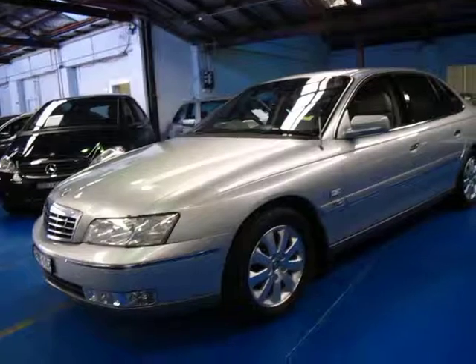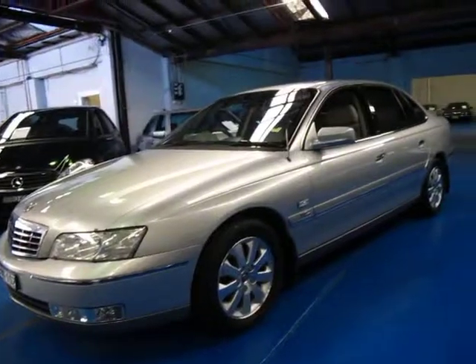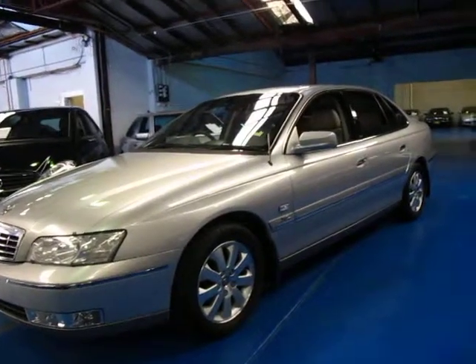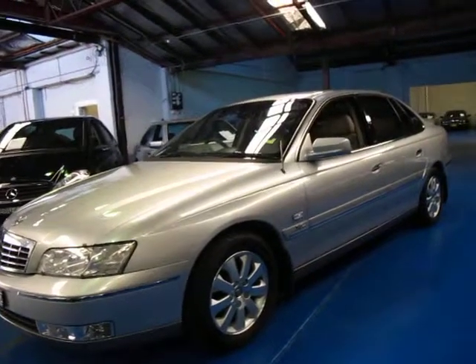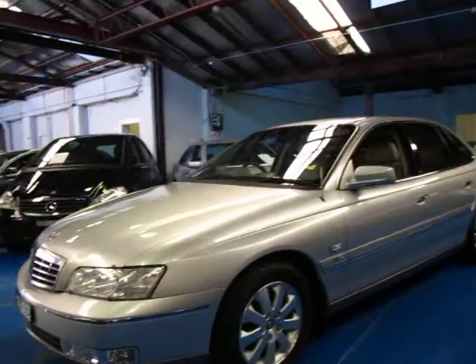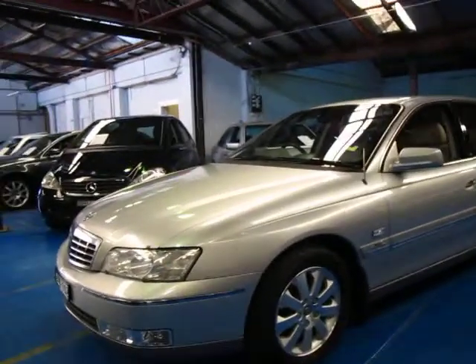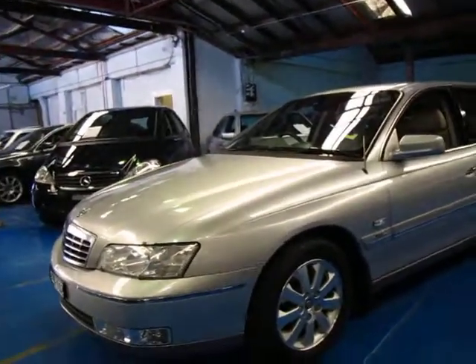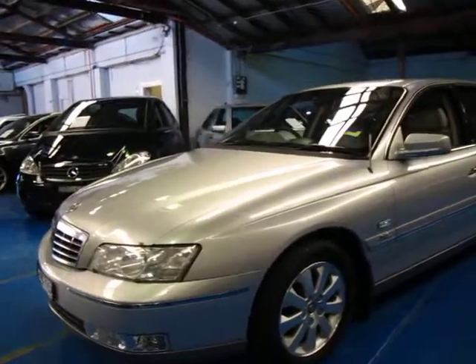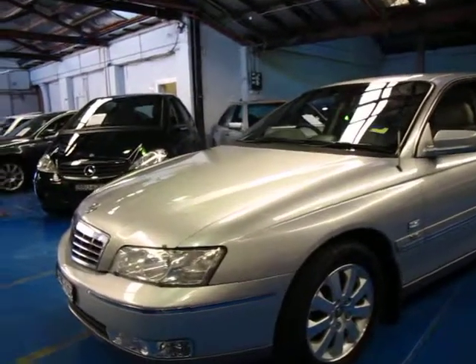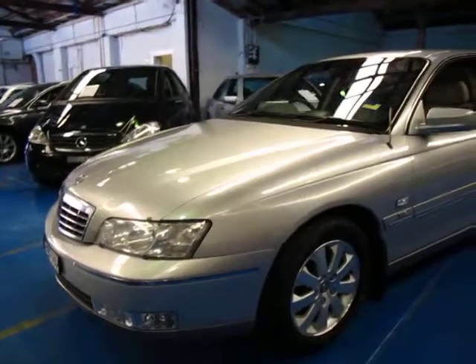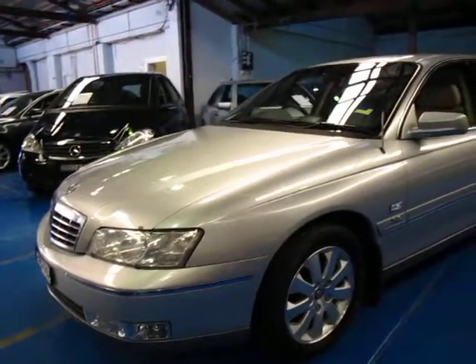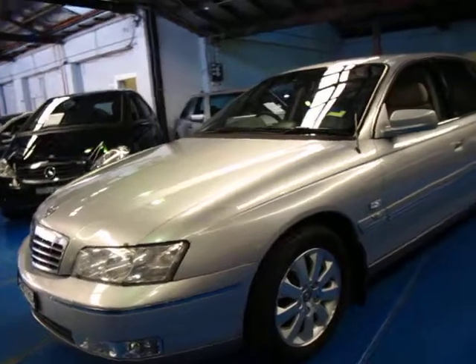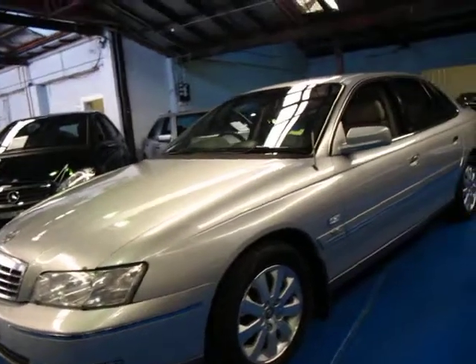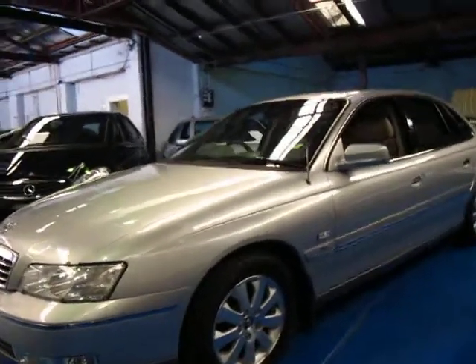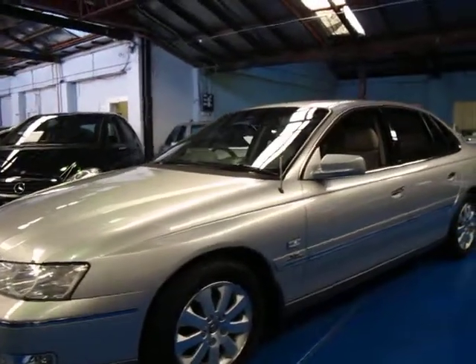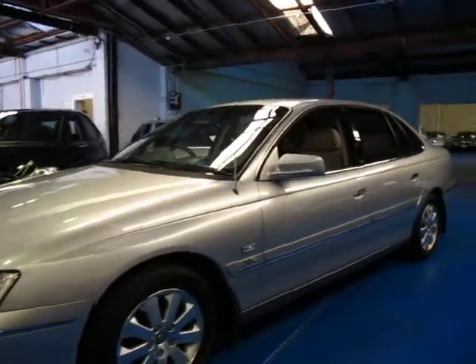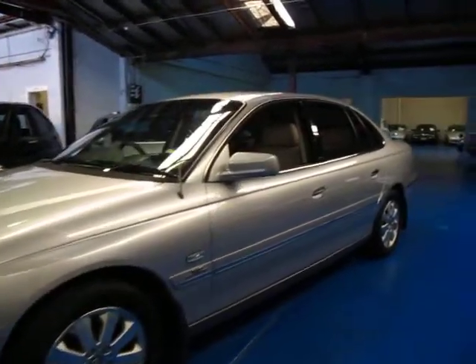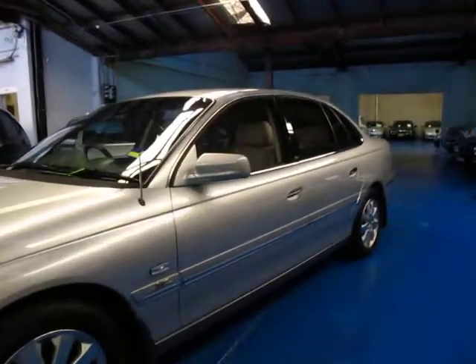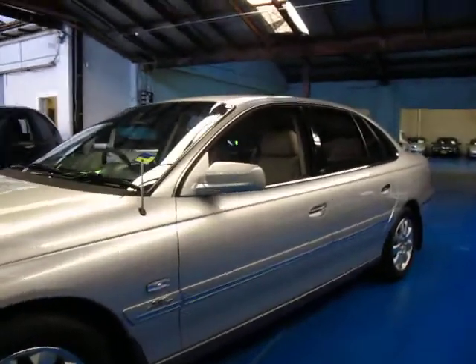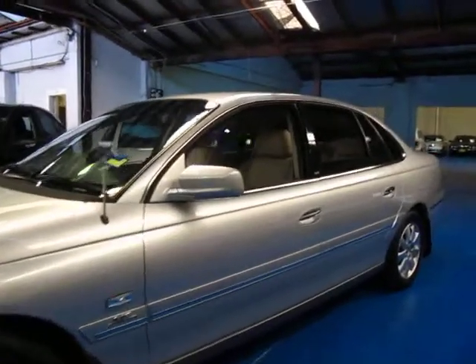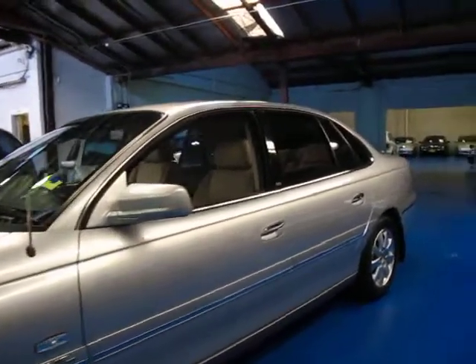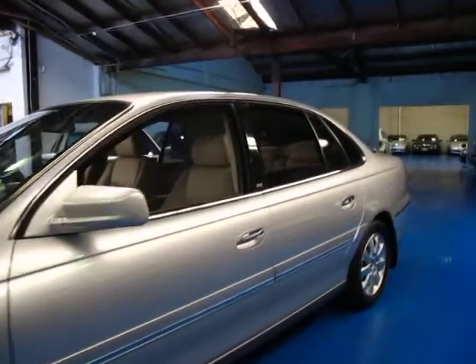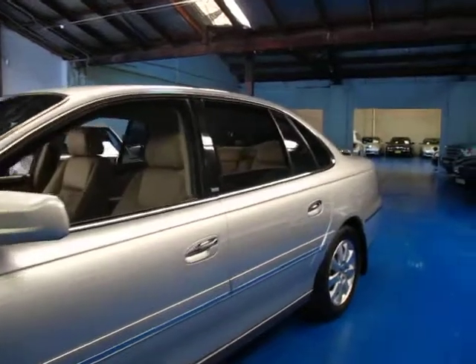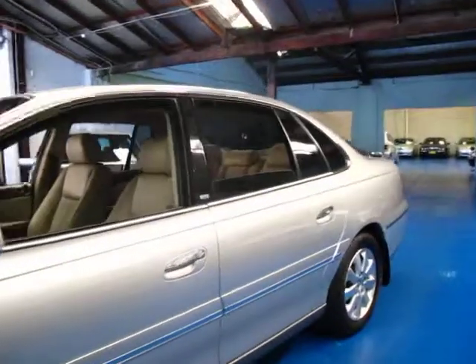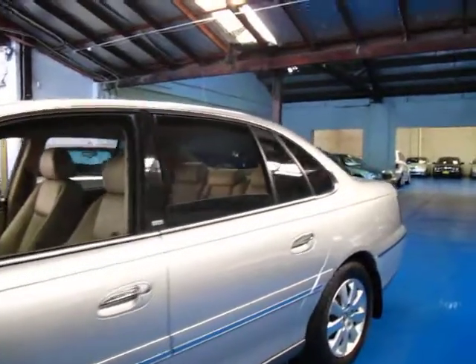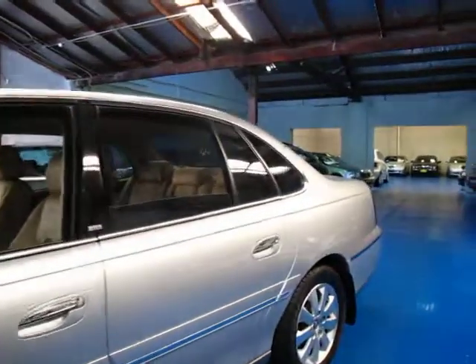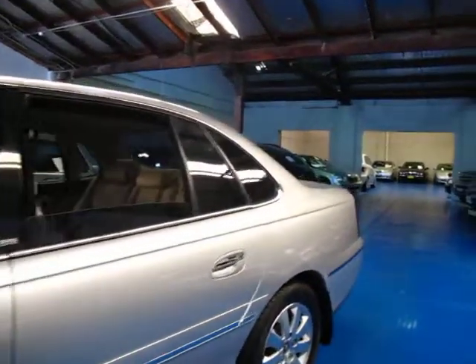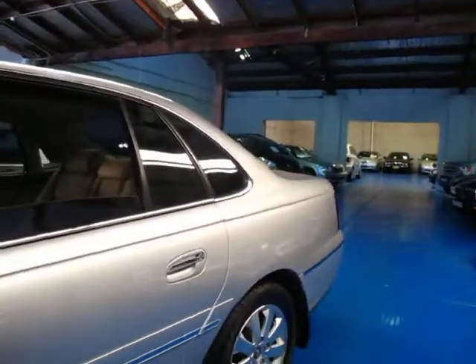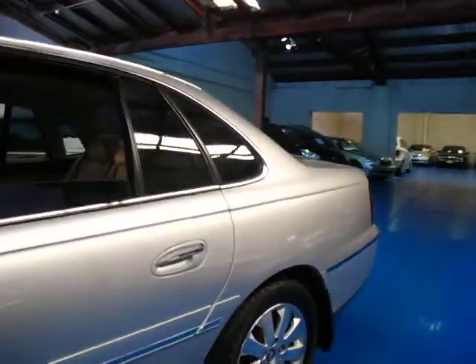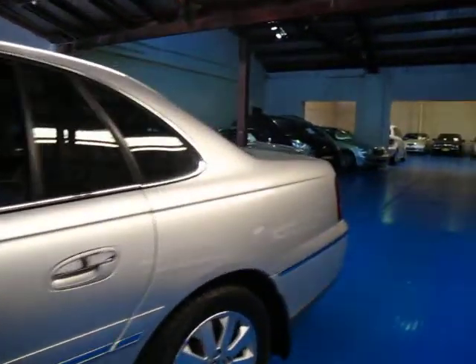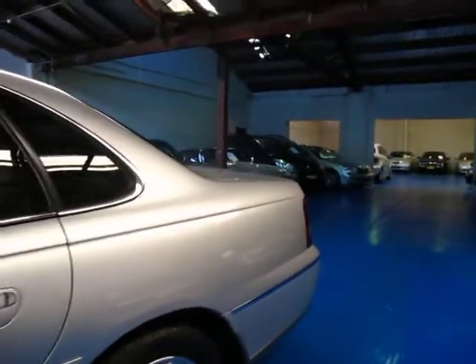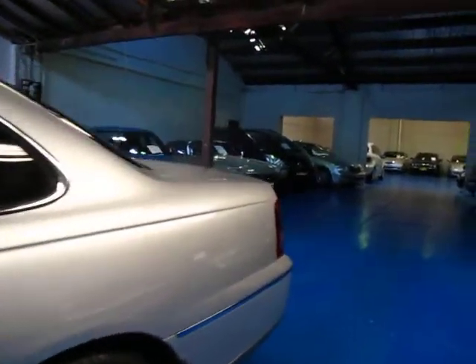Hi and welcome to the Old Timer Centre. My name is Philip Tarrant and today we have for you a 2004 Holden Statesman V6. It's silver in colour with cream leather interior and I think it's actually quite a lovely car.